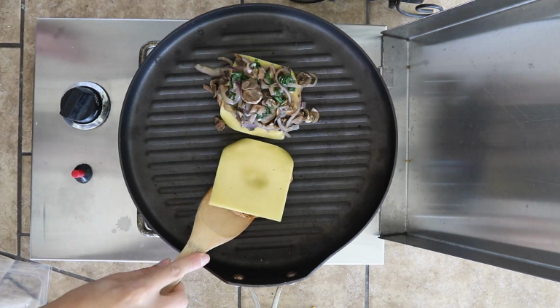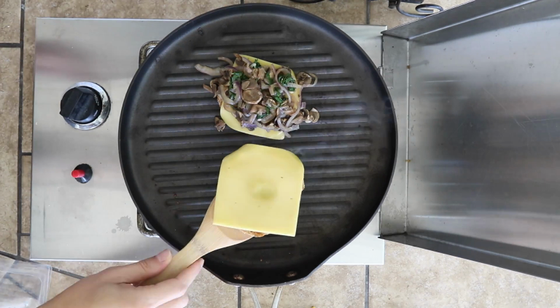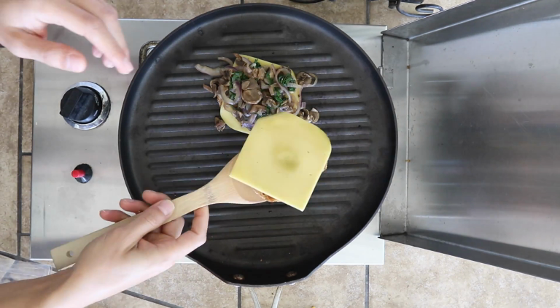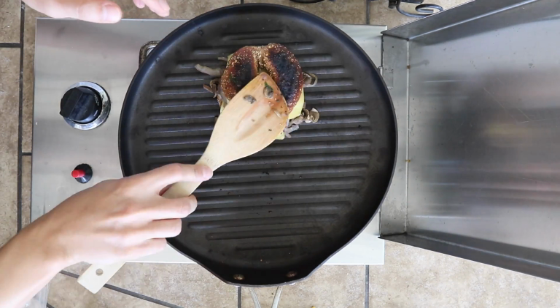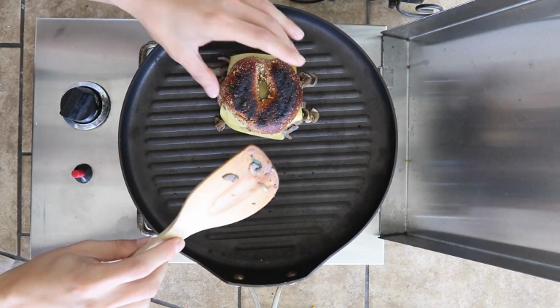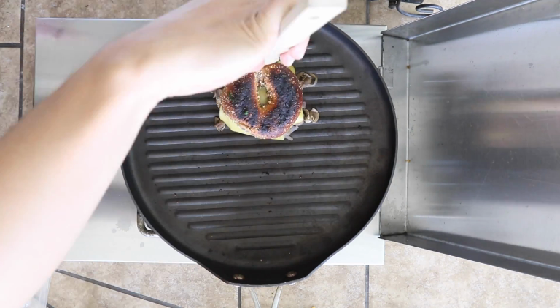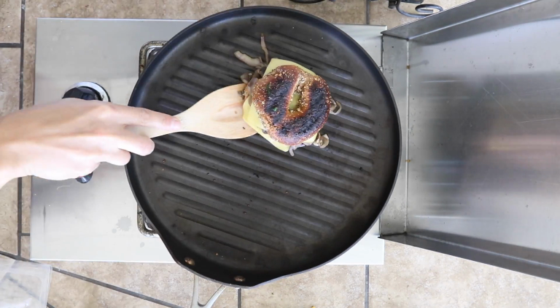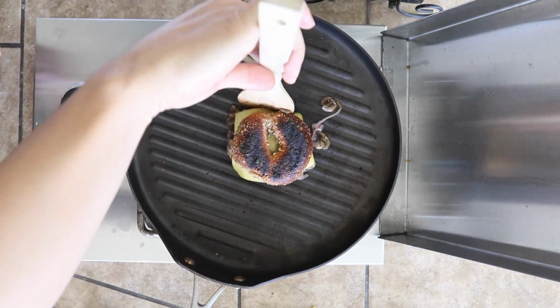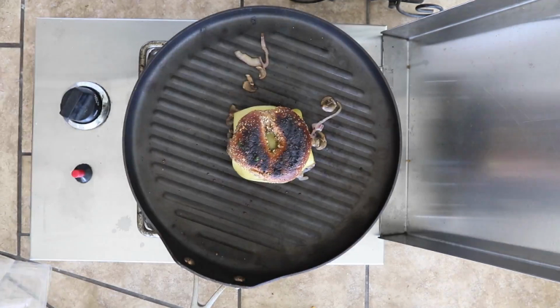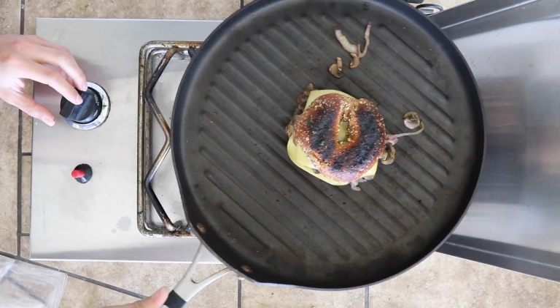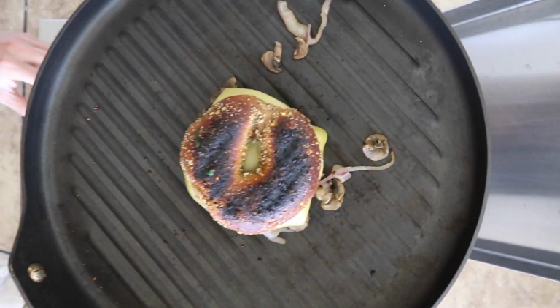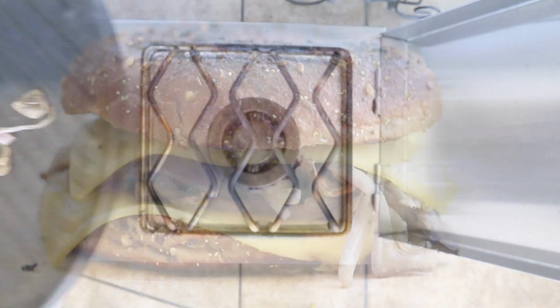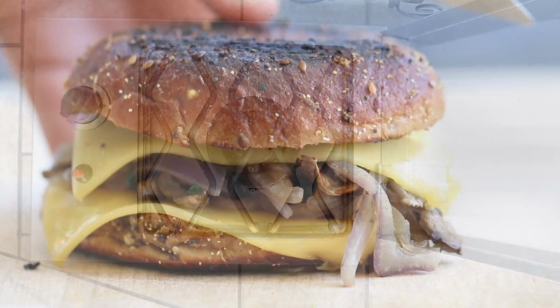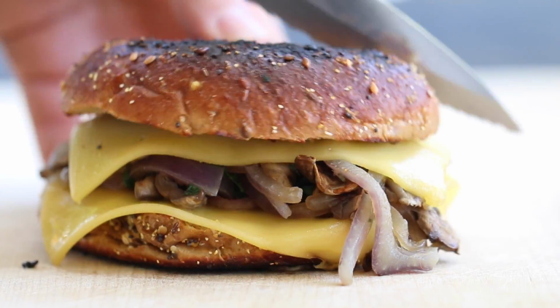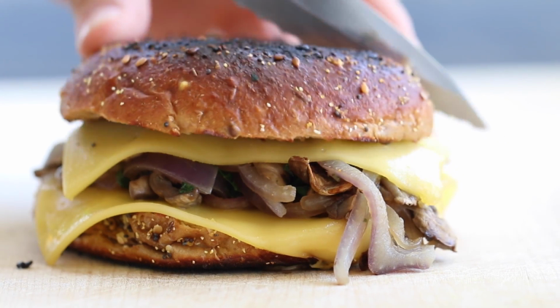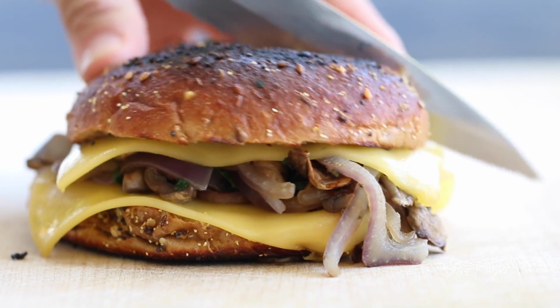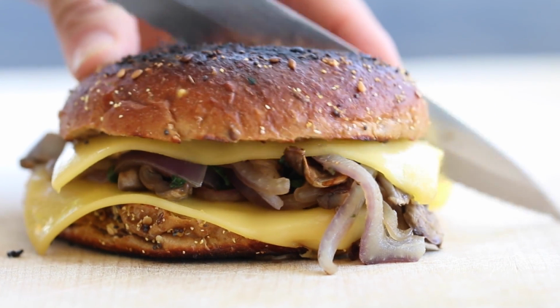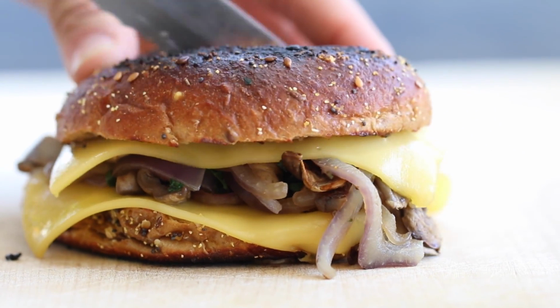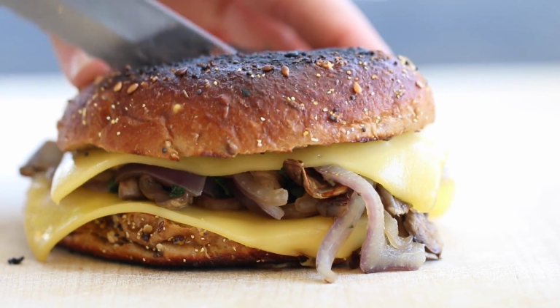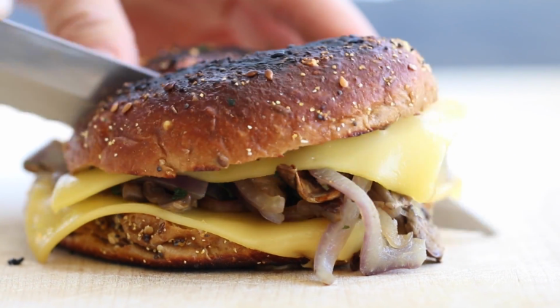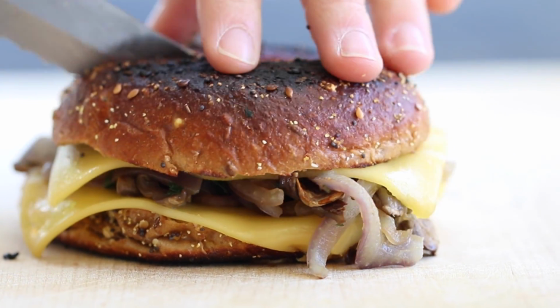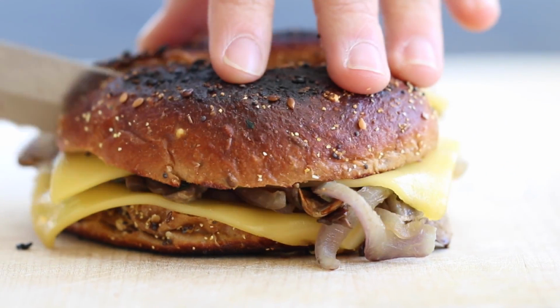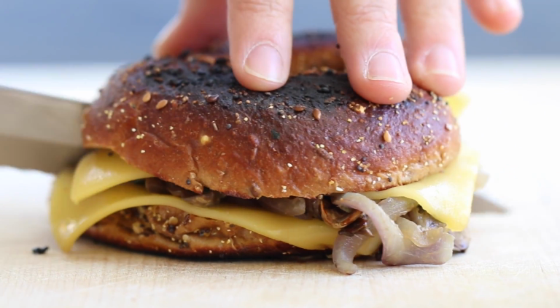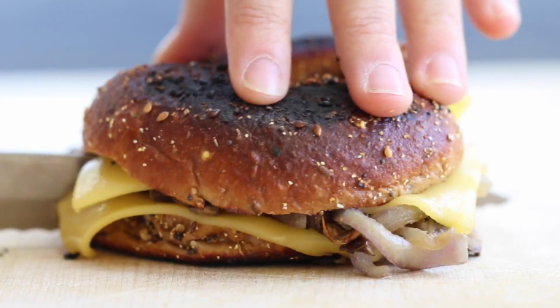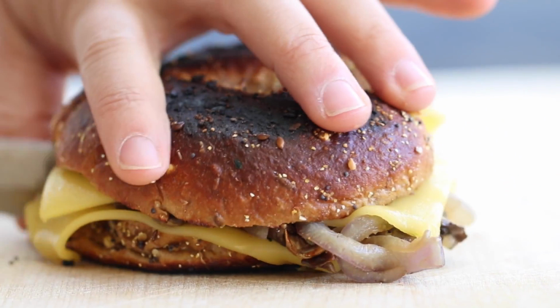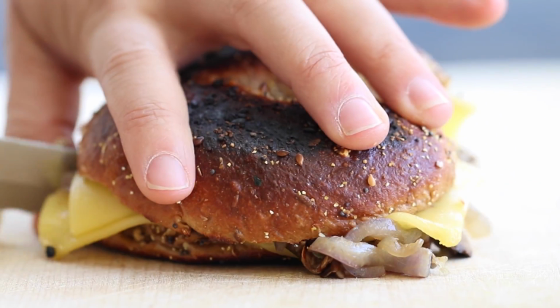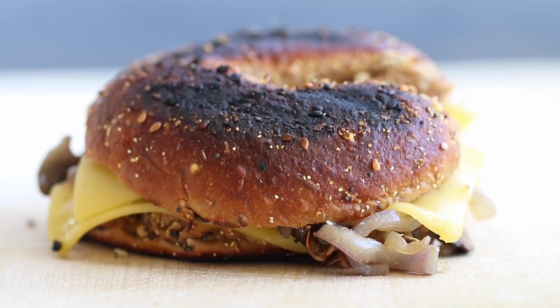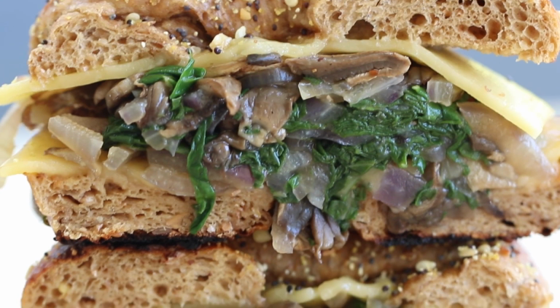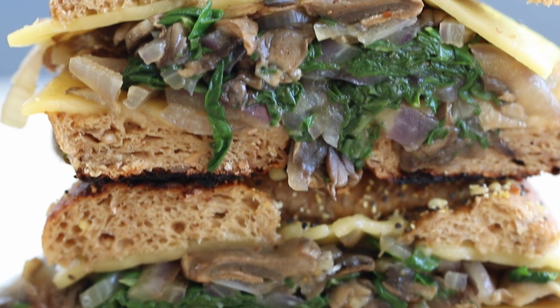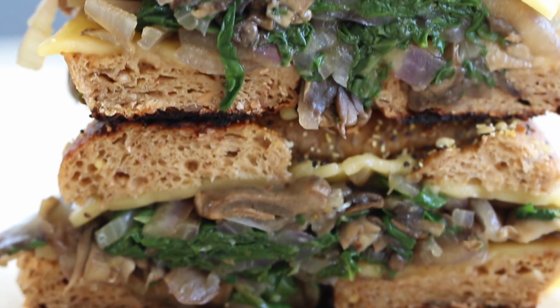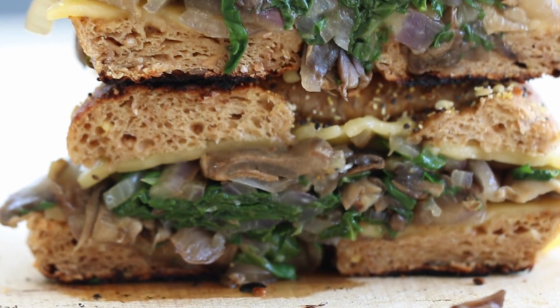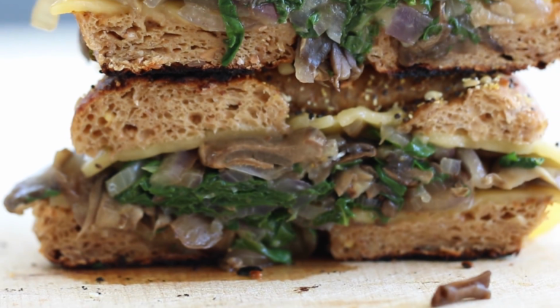I flipped it over and whoops — burned it a little bit, but it was still awesome. Sliced it right in half, and the perfect lunch, guys. Honestly.